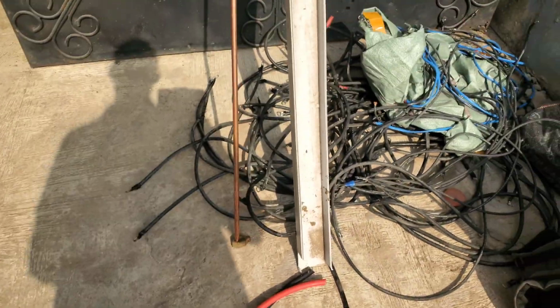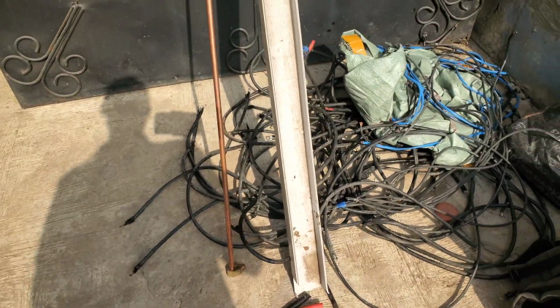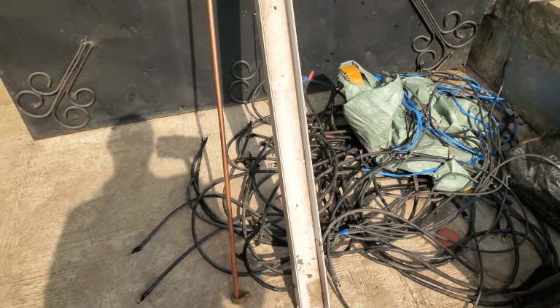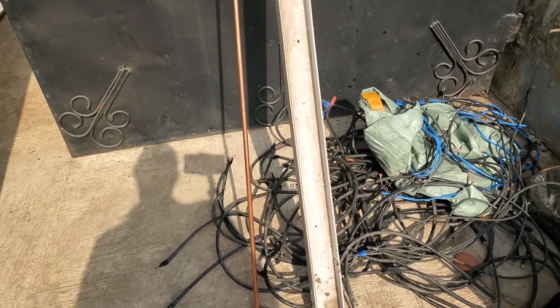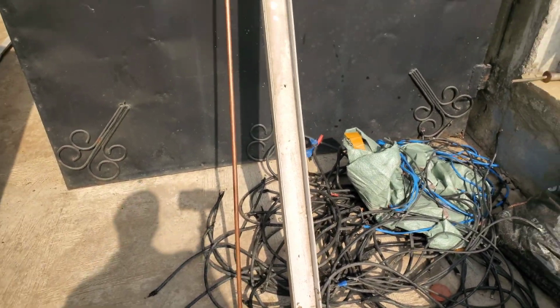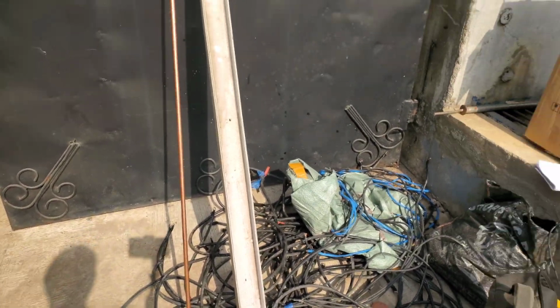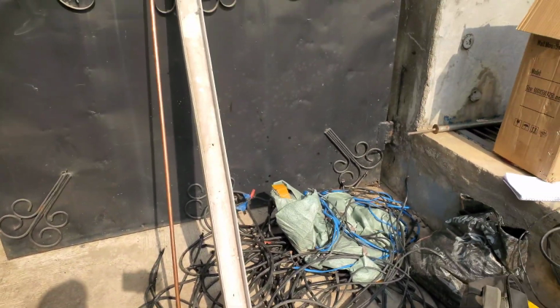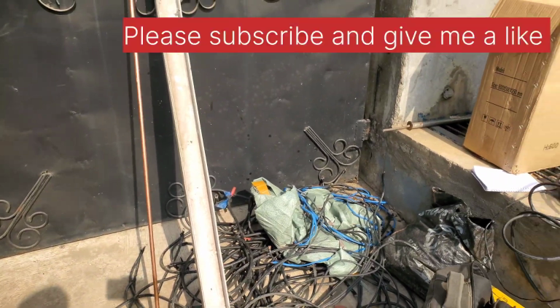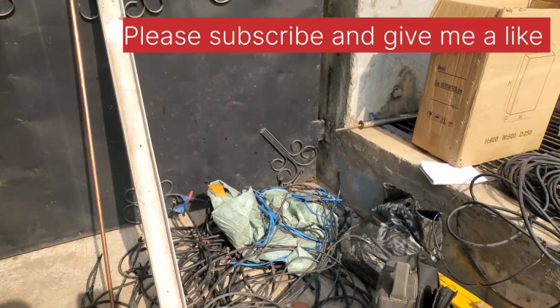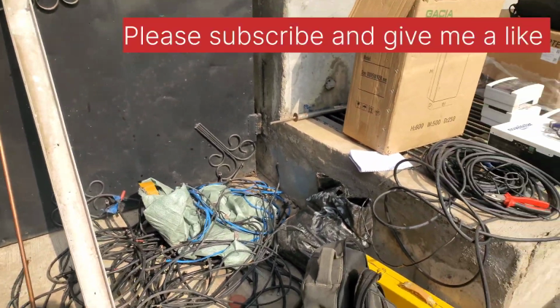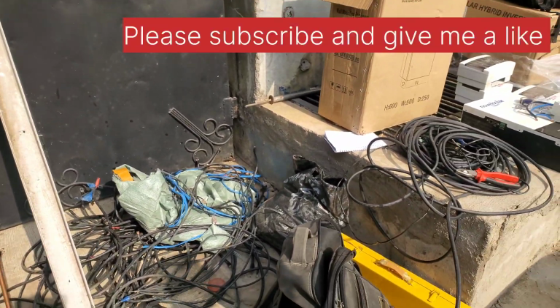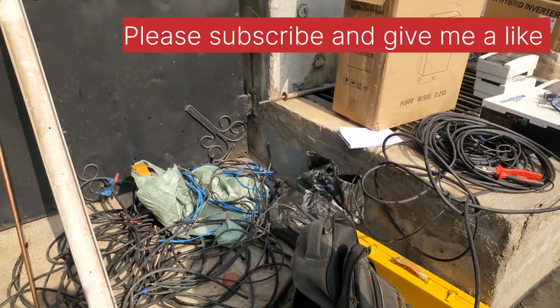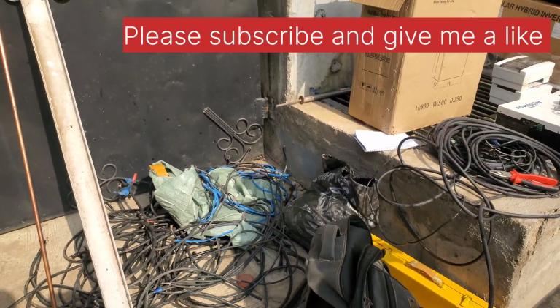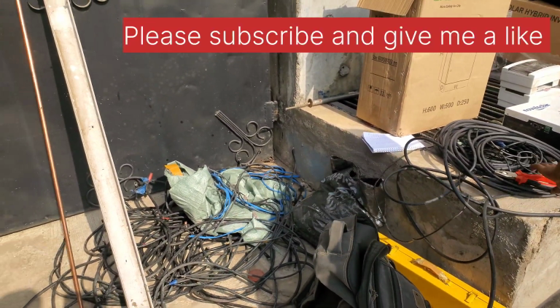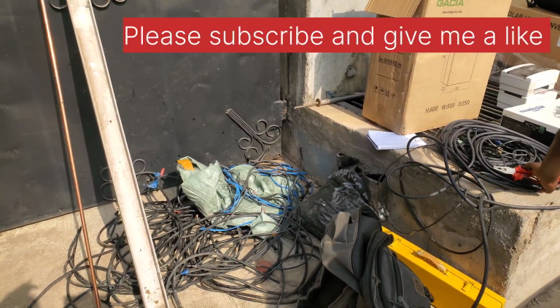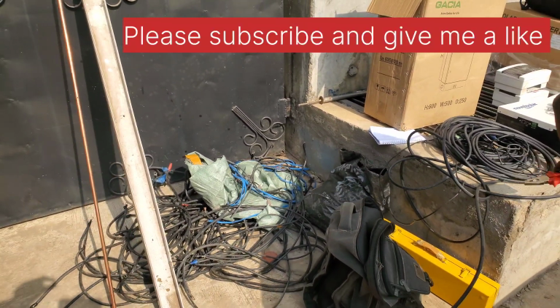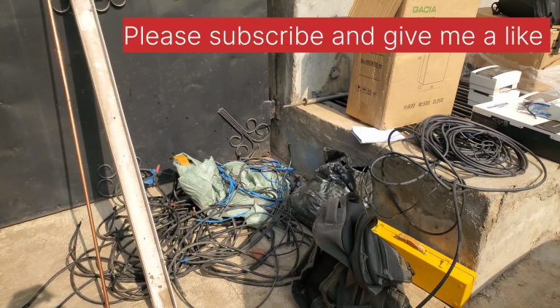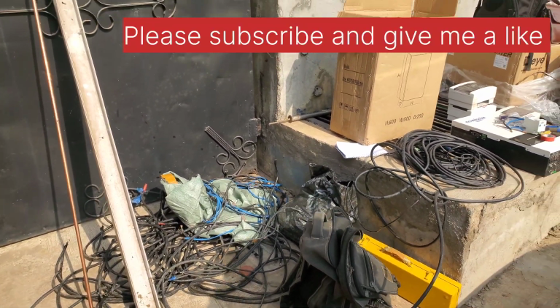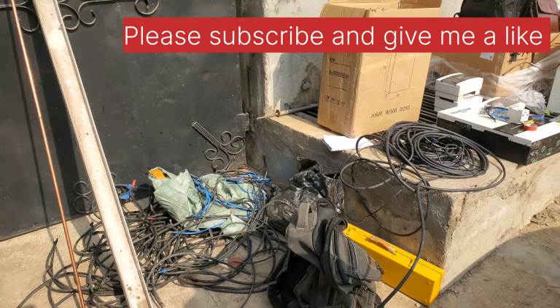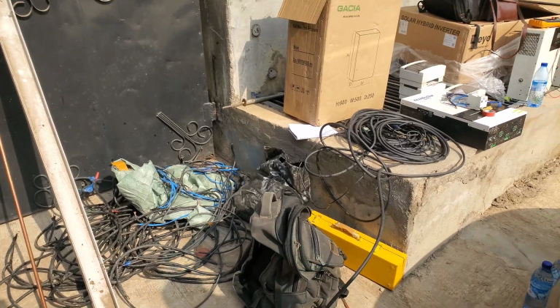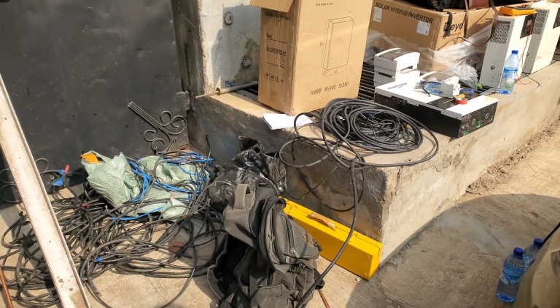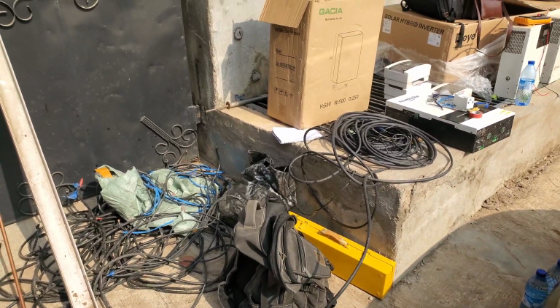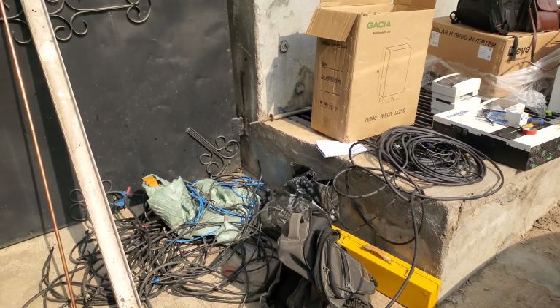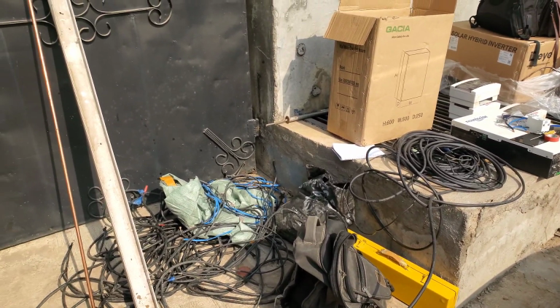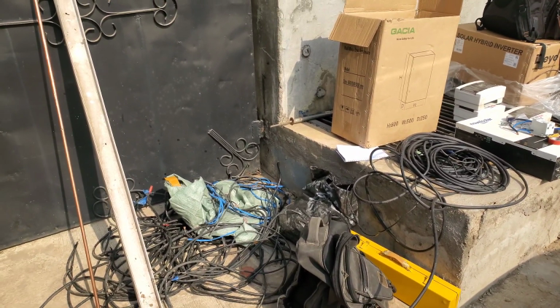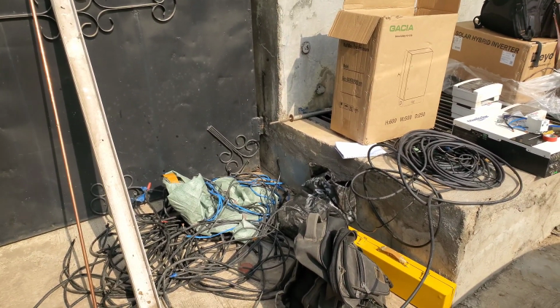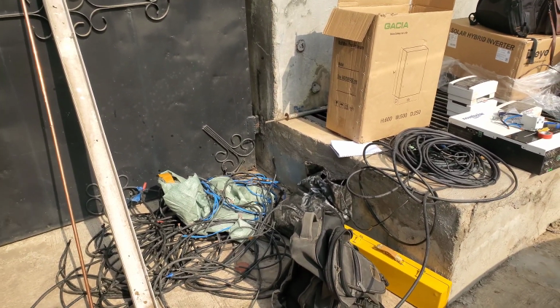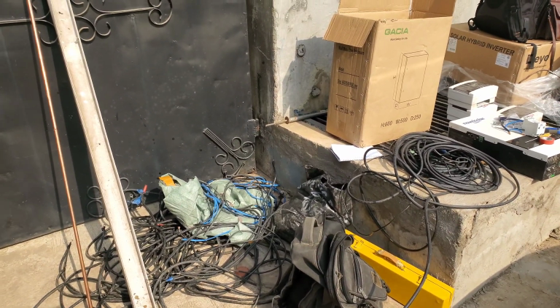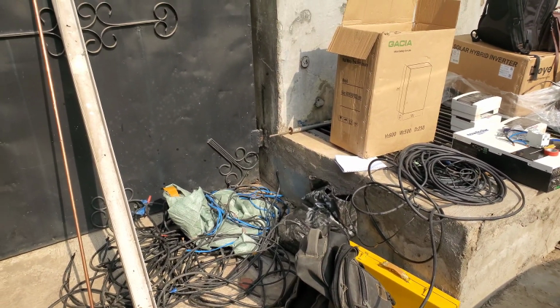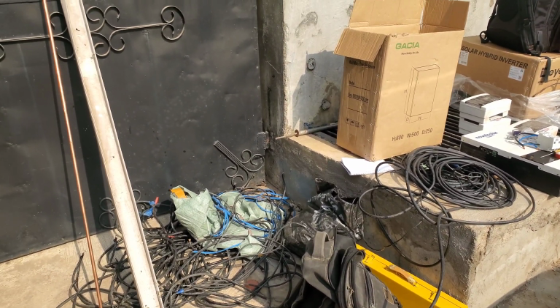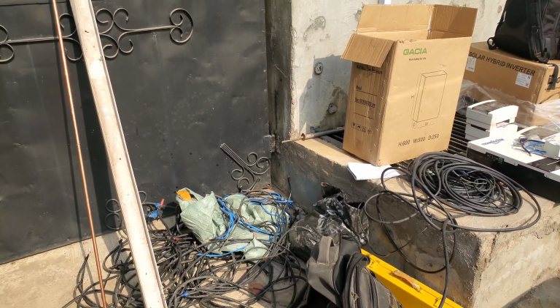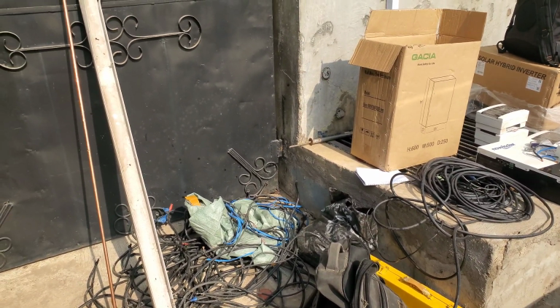So if you like what you see, give me a thumbs up. If you haven't subscribed, click the subscribe button. Once again, this is Dr. Solar coming to you from Molly Hospital in Ibadan.